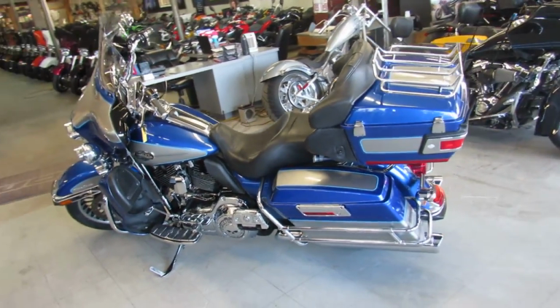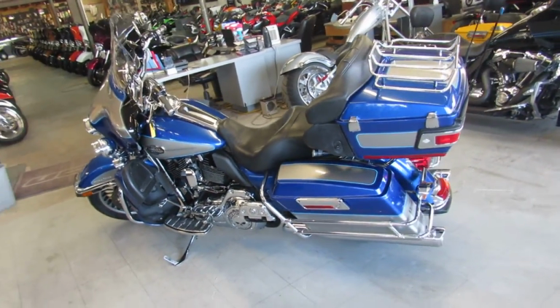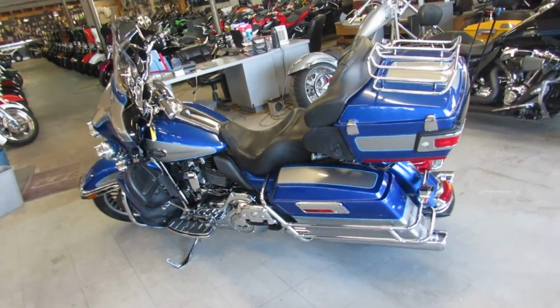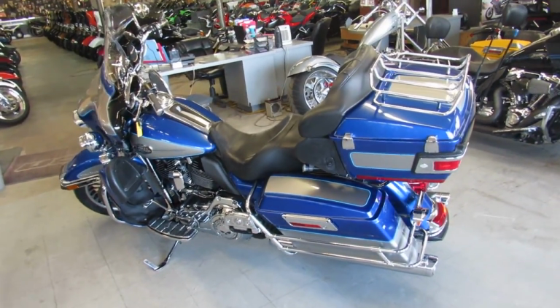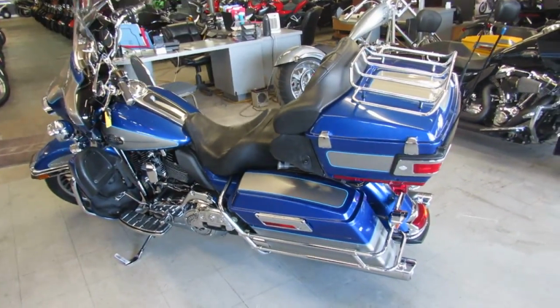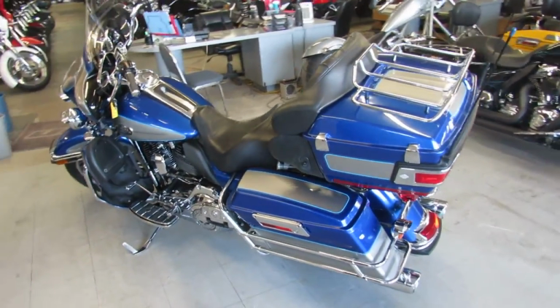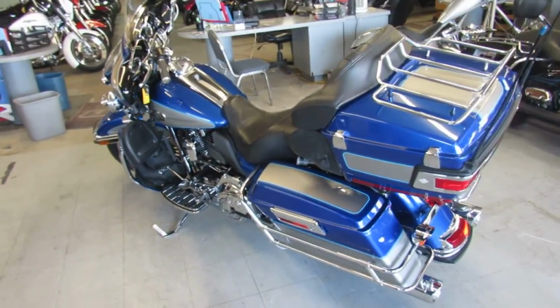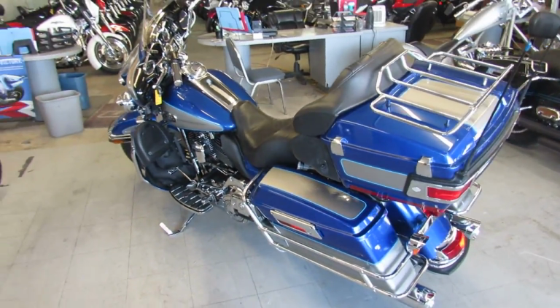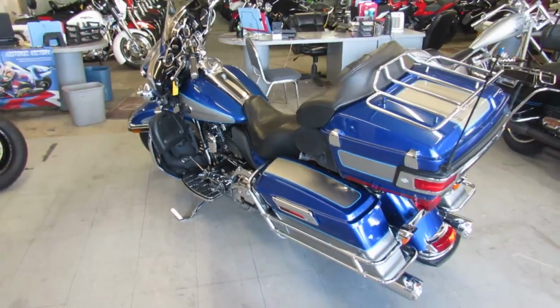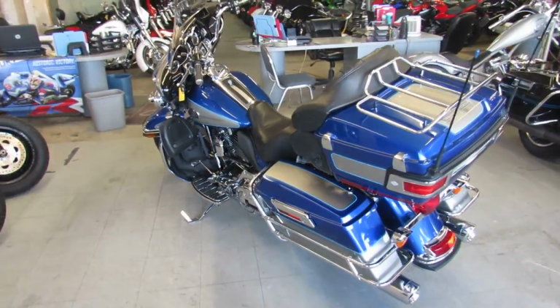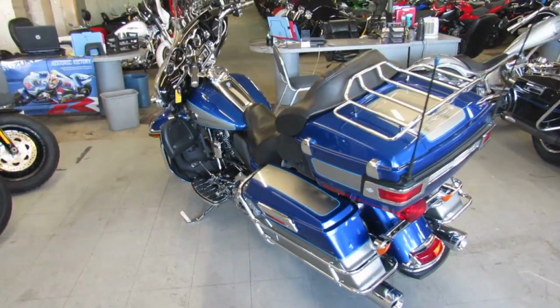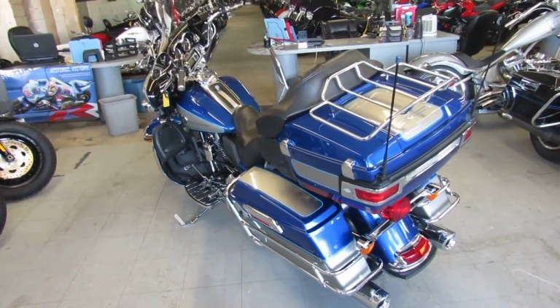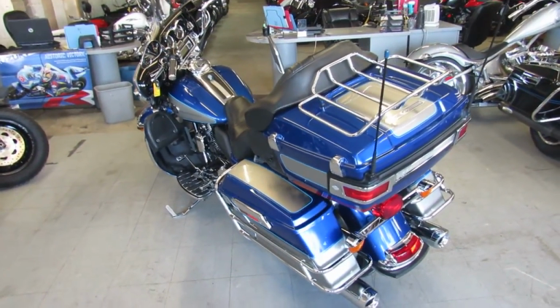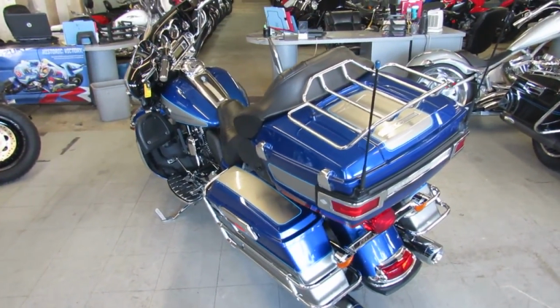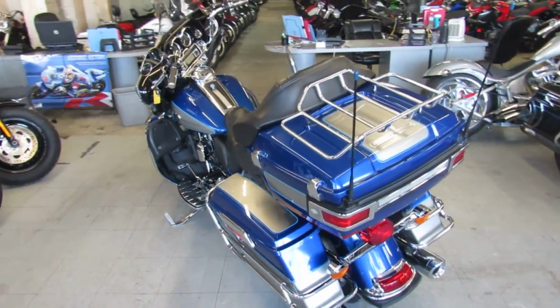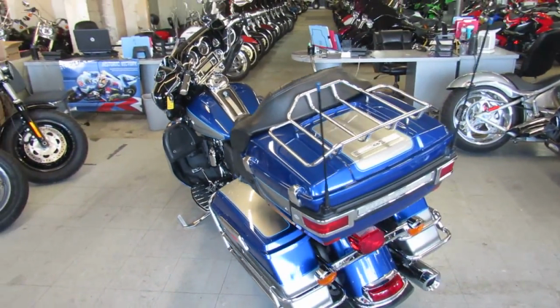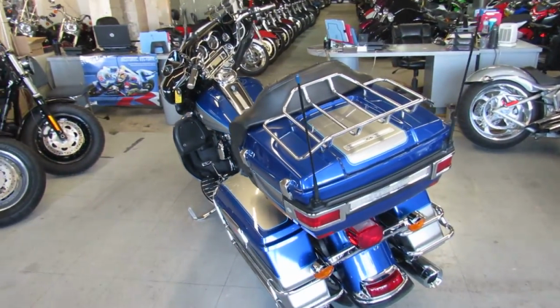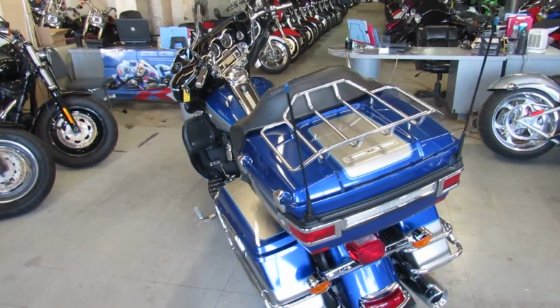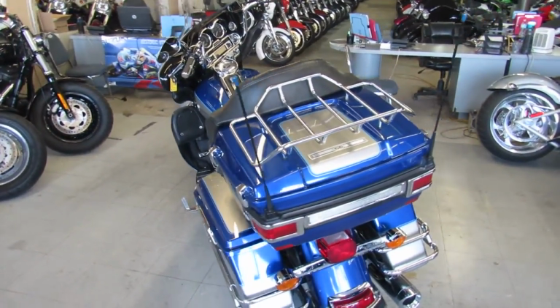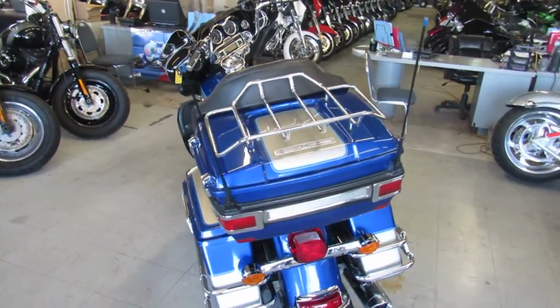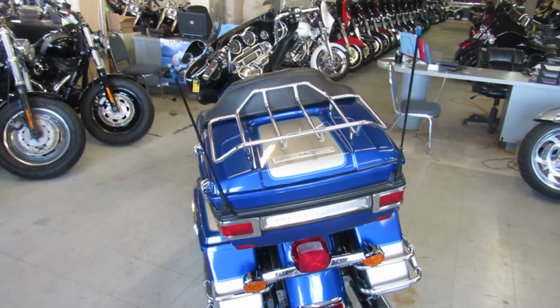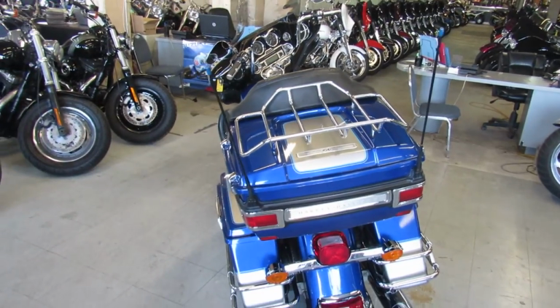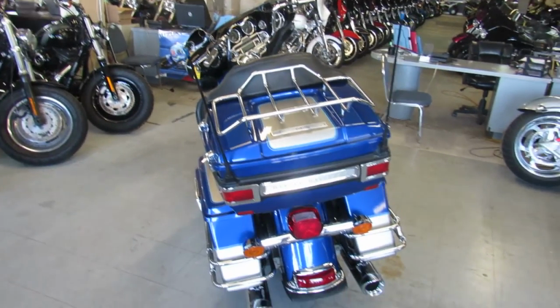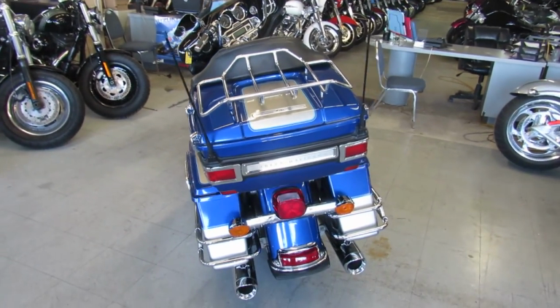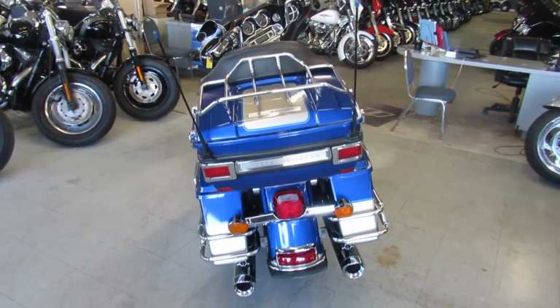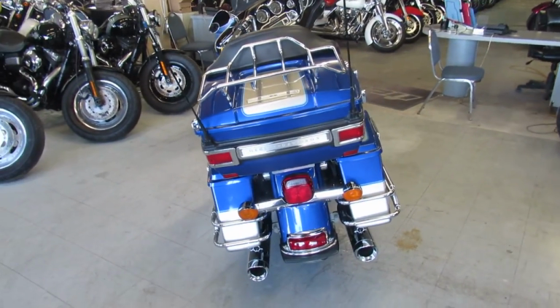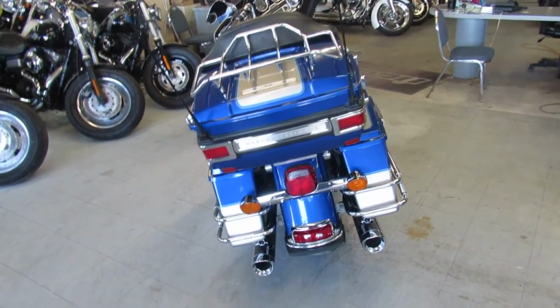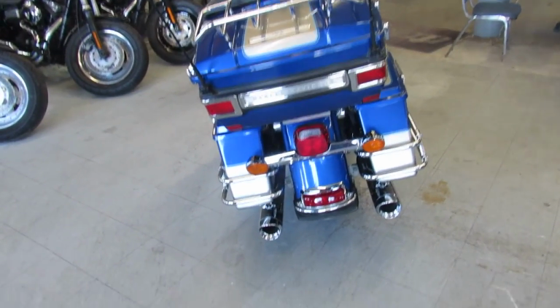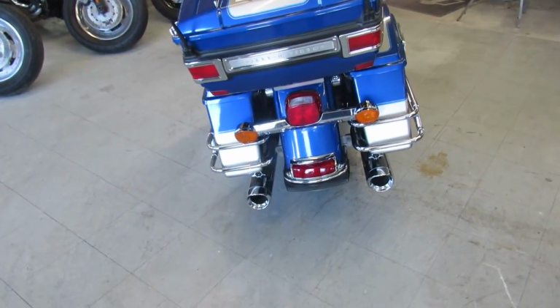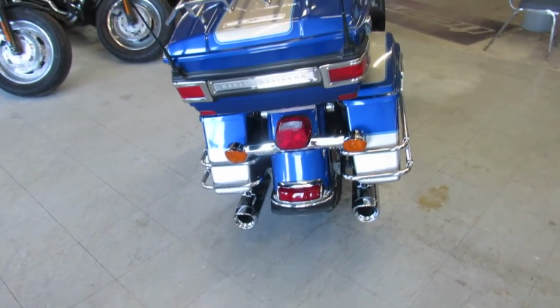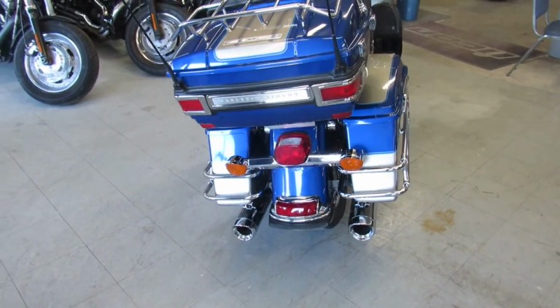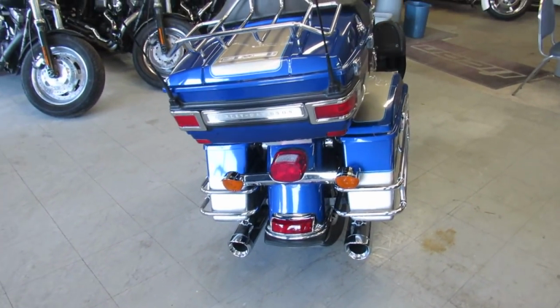Hey guys, it's approval powersports.com here. We got over 120 of these Ultra Classics and Electra Glides in our showroom for sale, about 350 used Harley Davidsons in total. Today I'm going to show you the used Harley Electra Glide Ultra for sale.